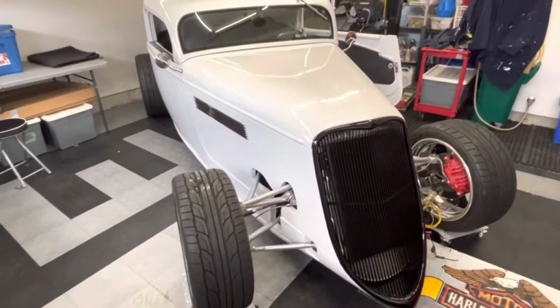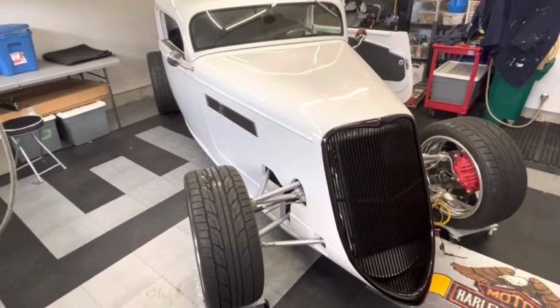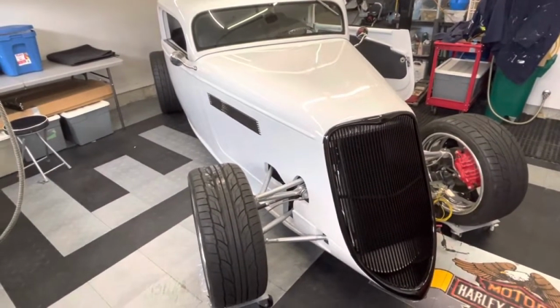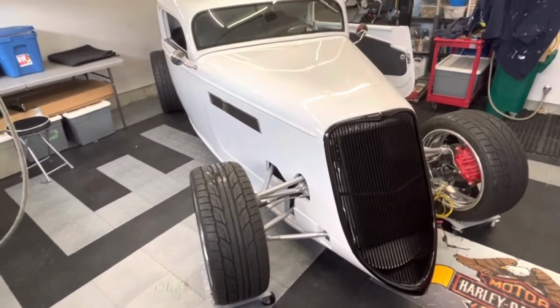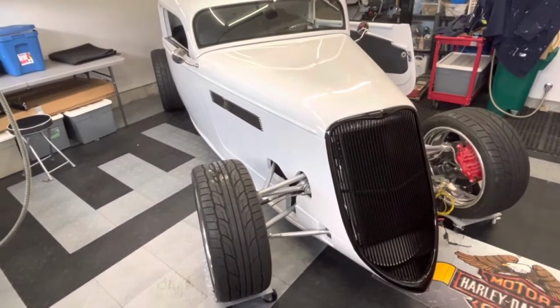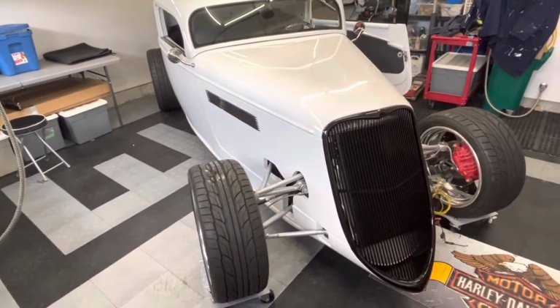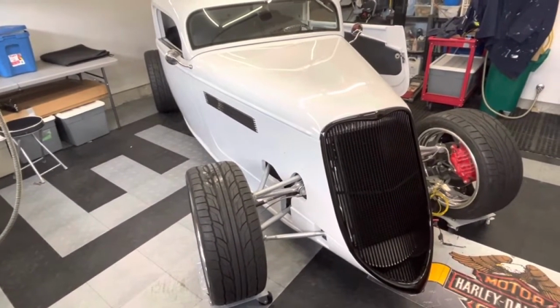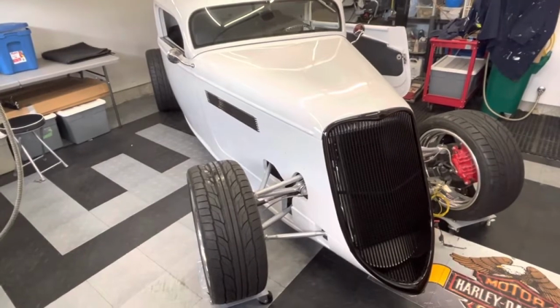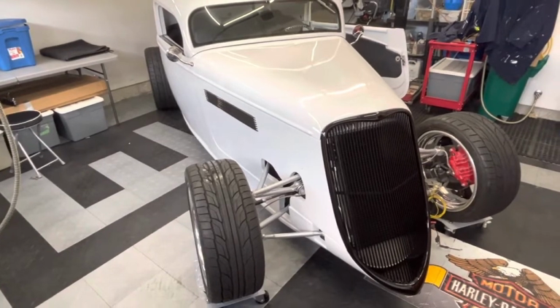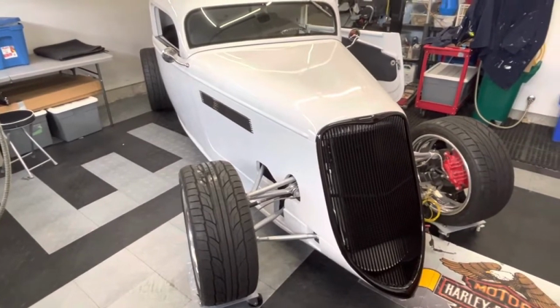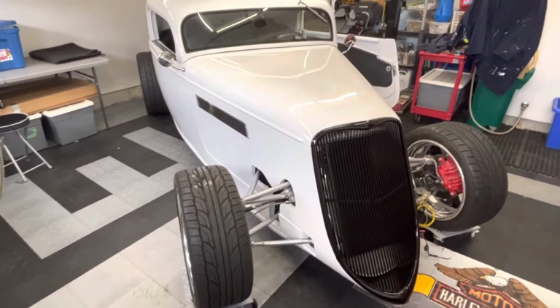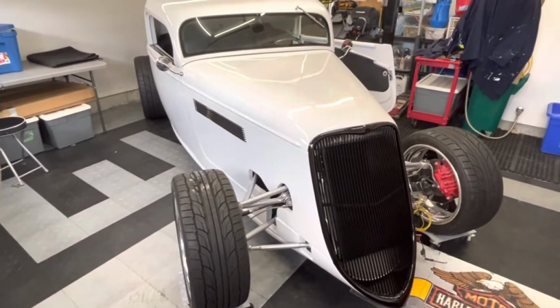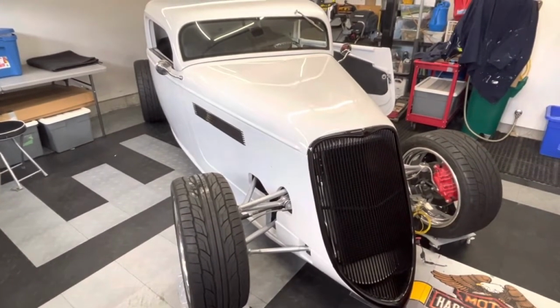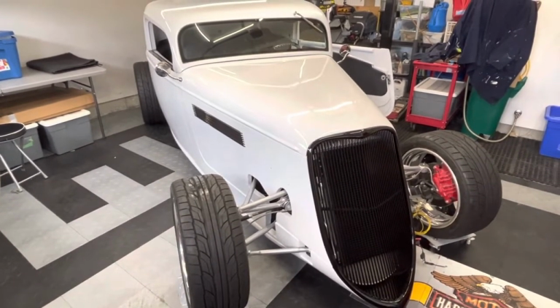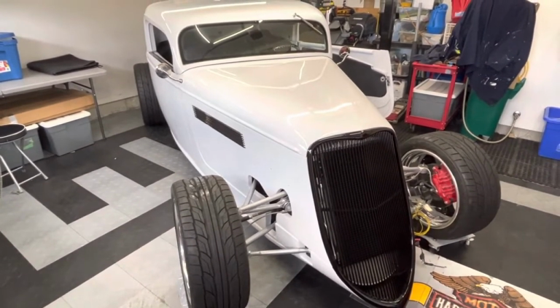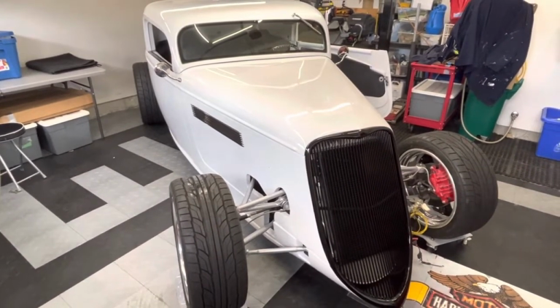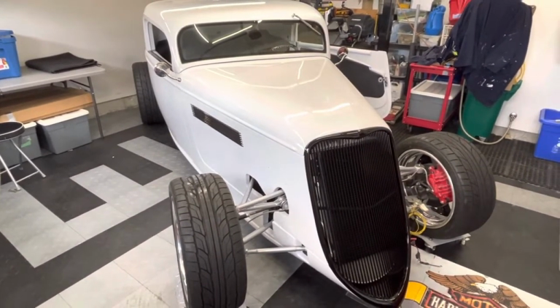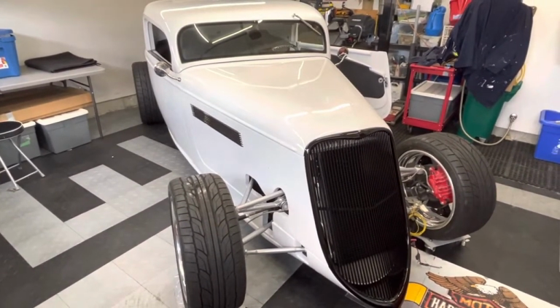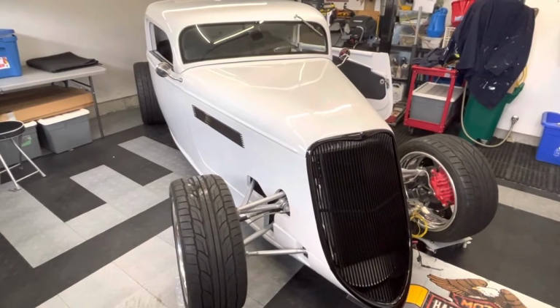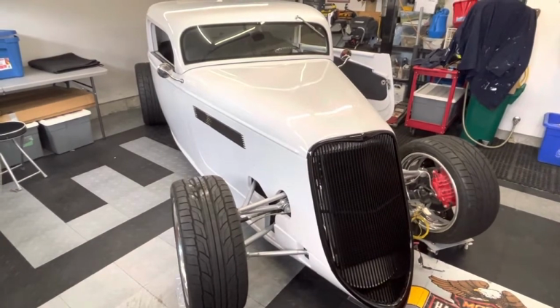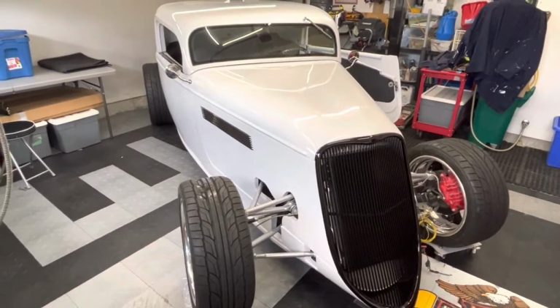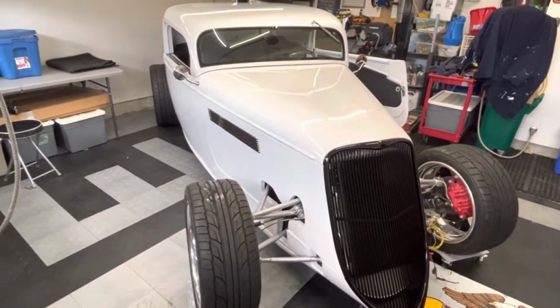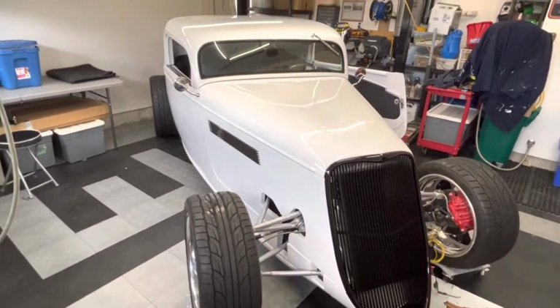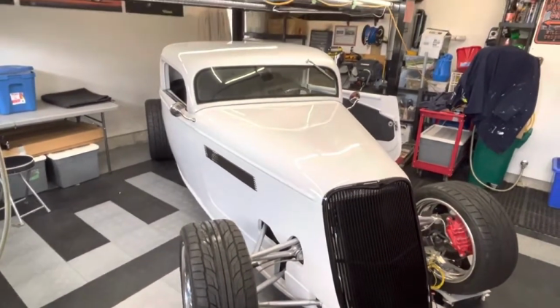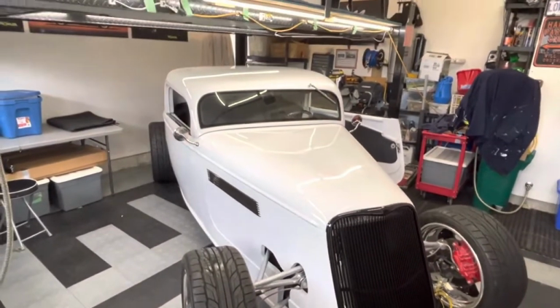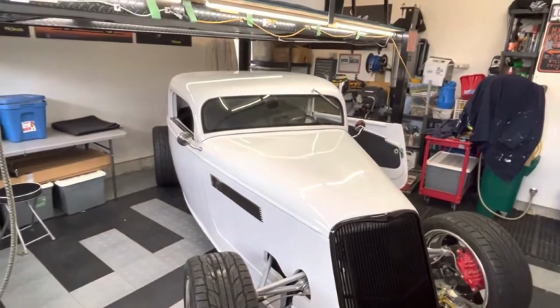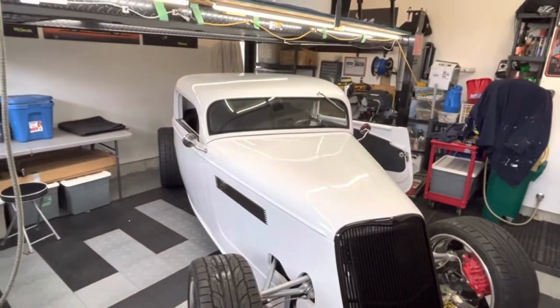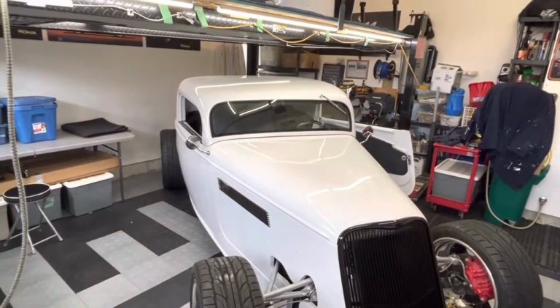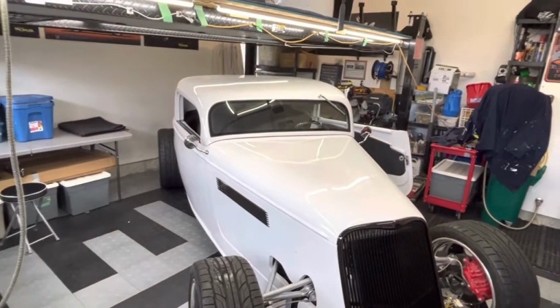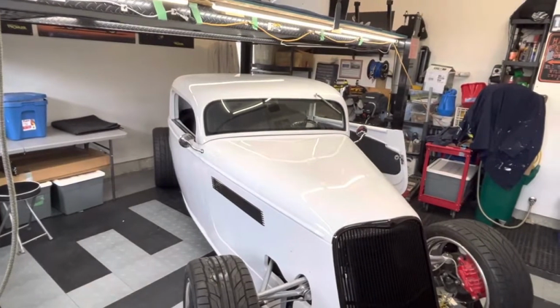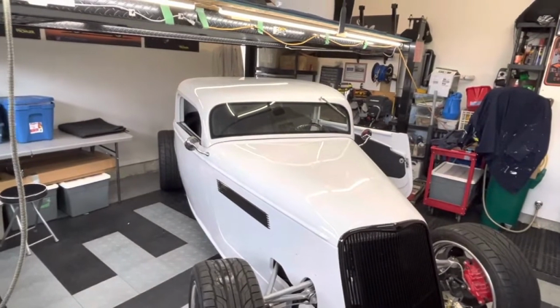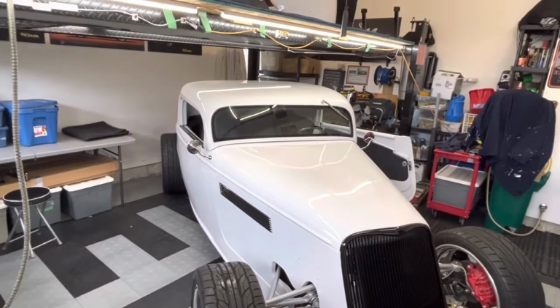It's Nick here again for the 33 Hot Rod update. It's Easter Sunday 2022 and we've made a few milestones. Within the last week or so the roof has been installed and bolted down.